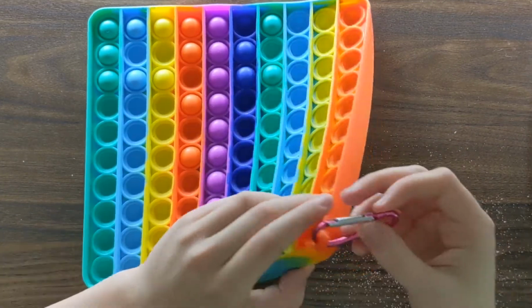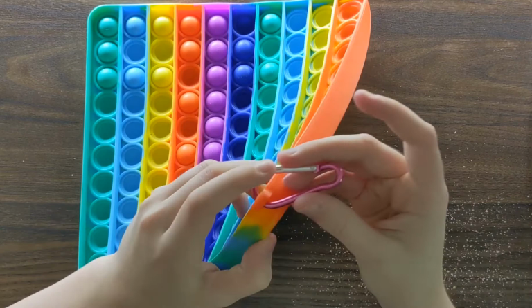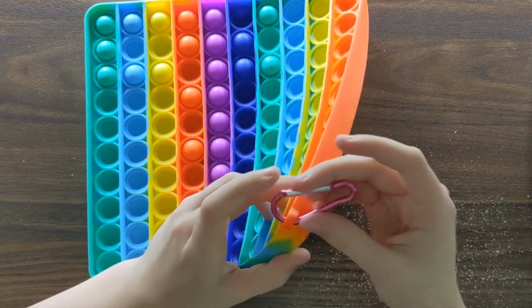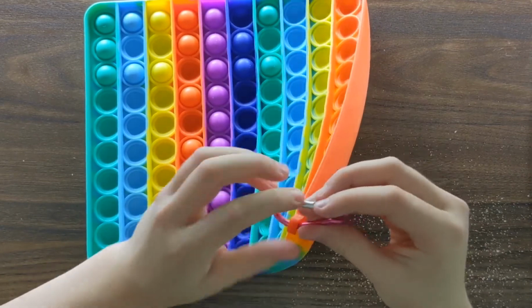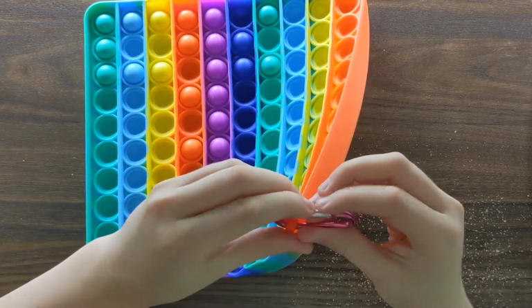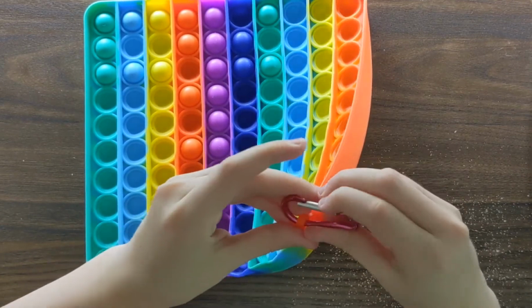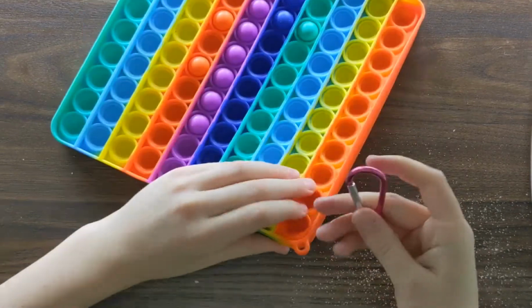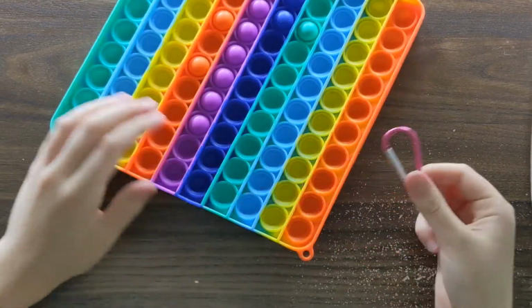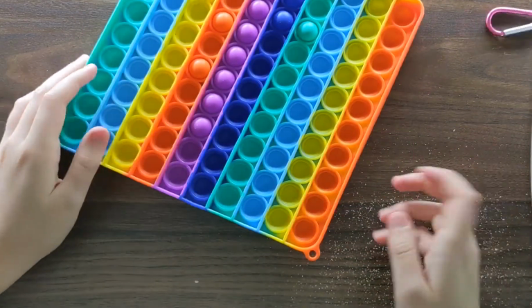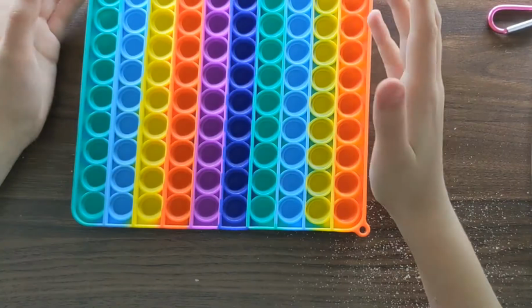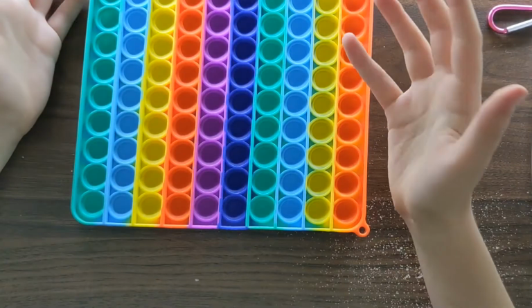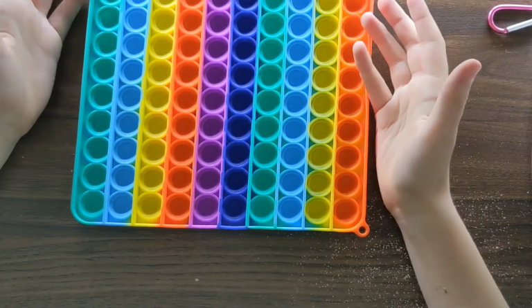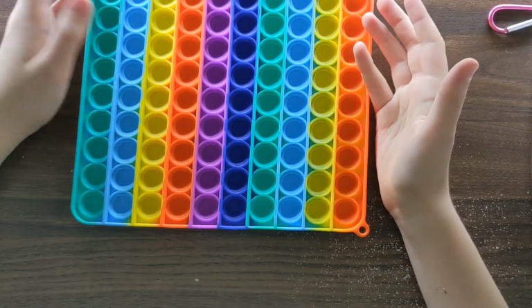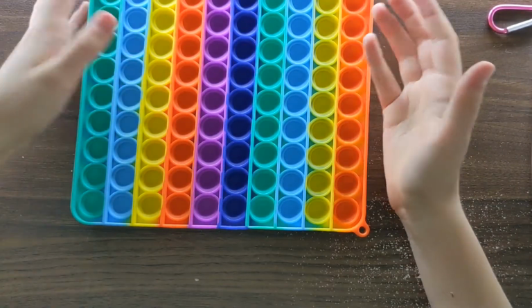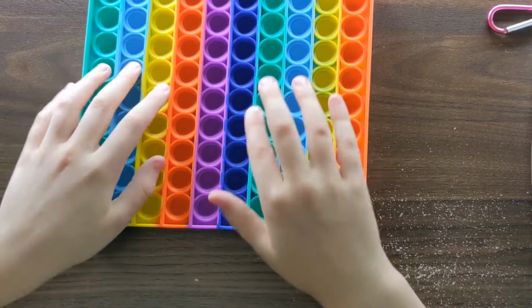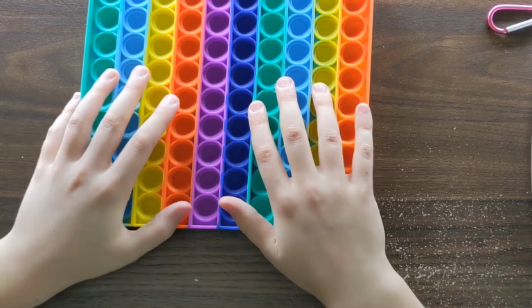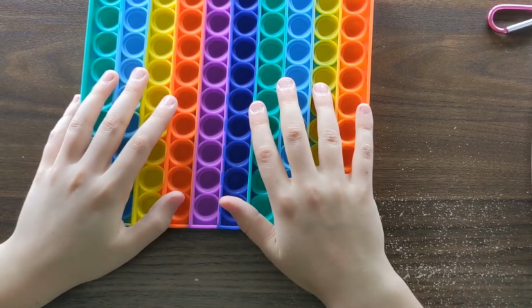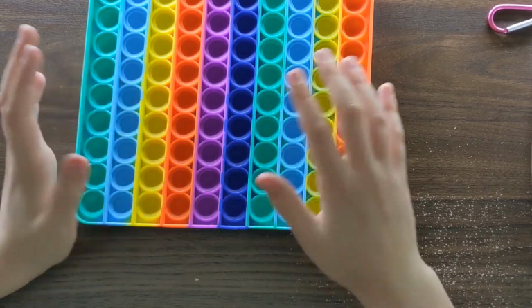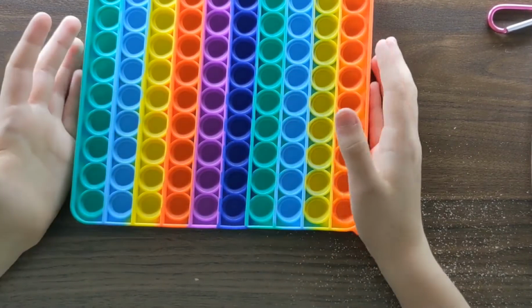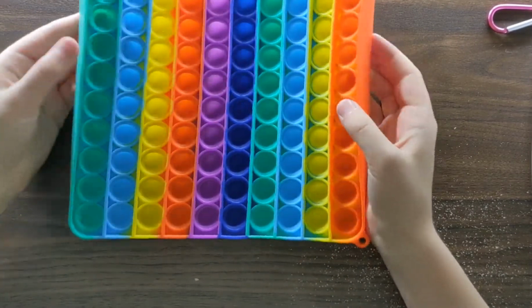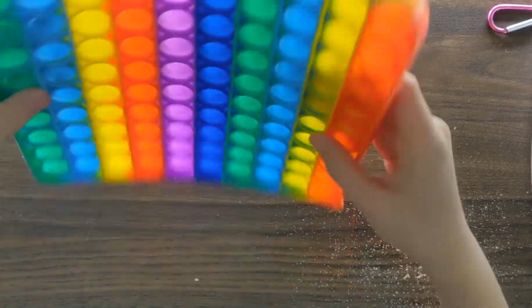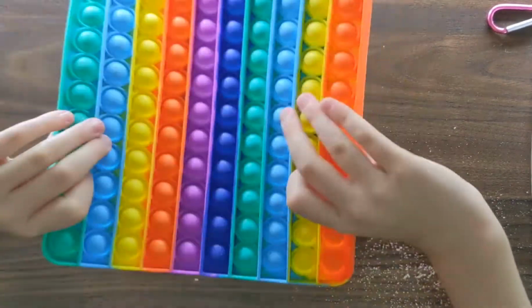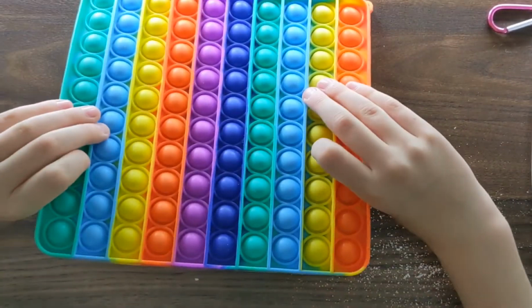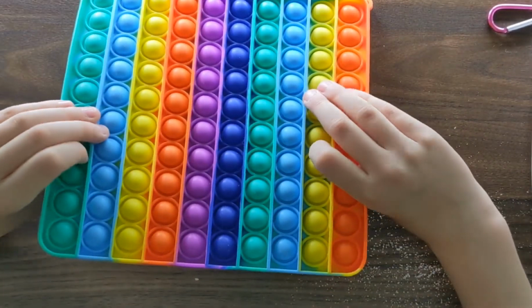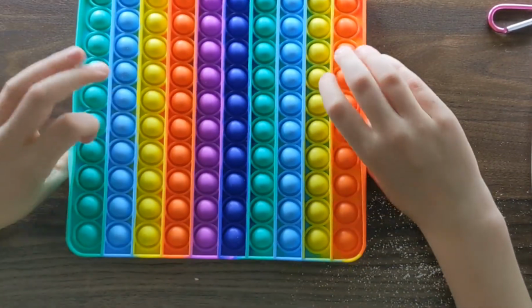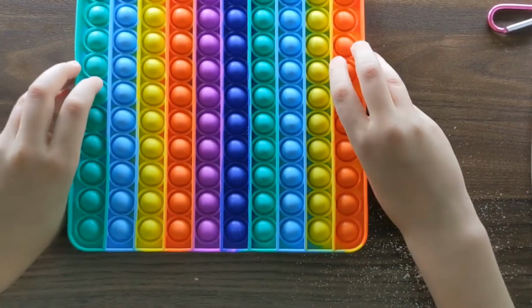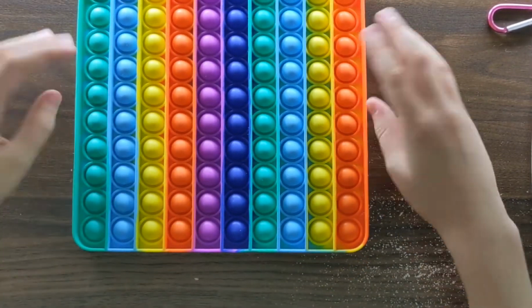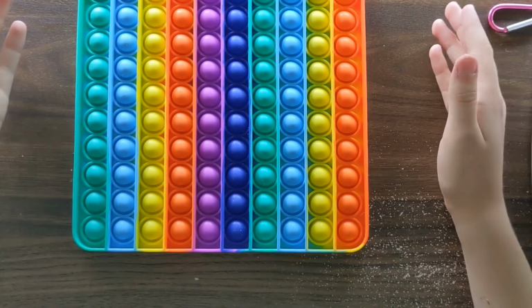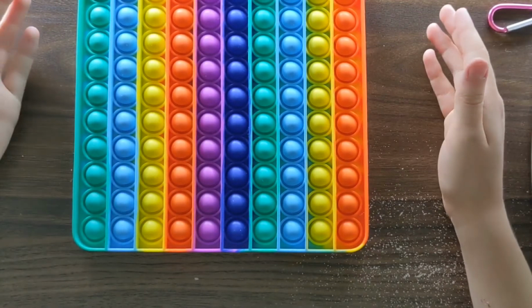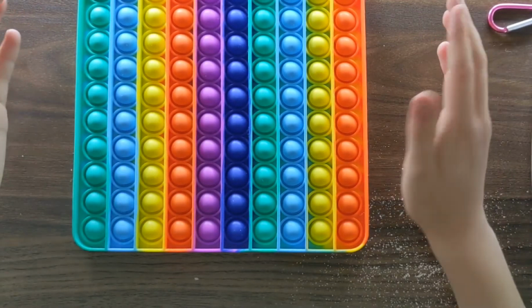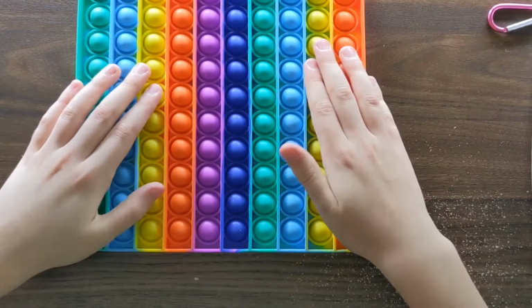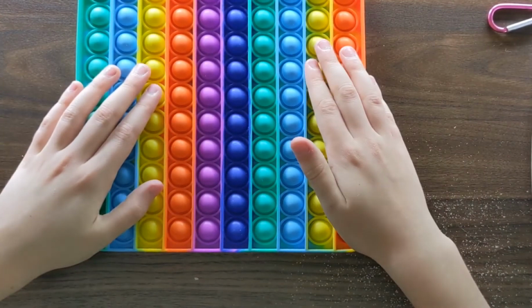Also, this keychain is removable, just like that. One thing I am kind of disappointed with is that it's quite dirty and I'll probably need to wash it a couple times — it's really dusty. I don't know if that's how all pop-its are, because I've never had one before.